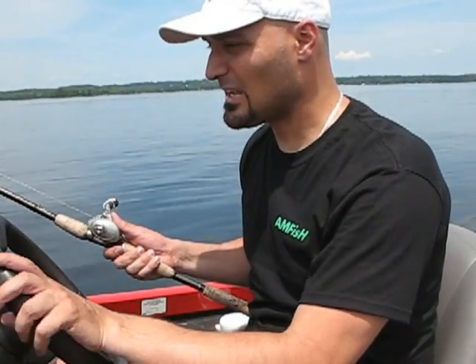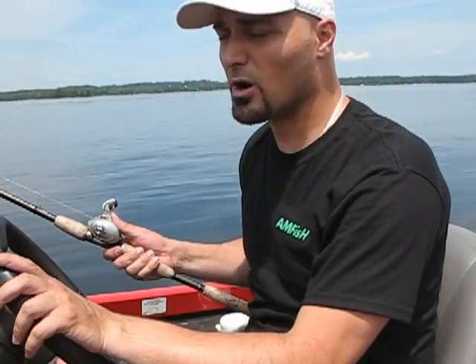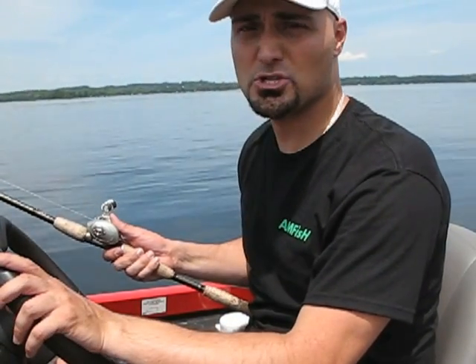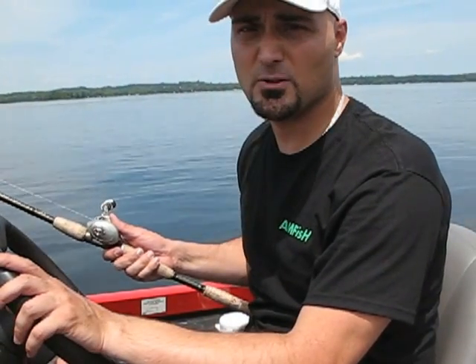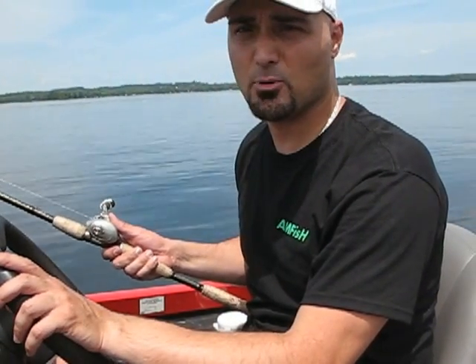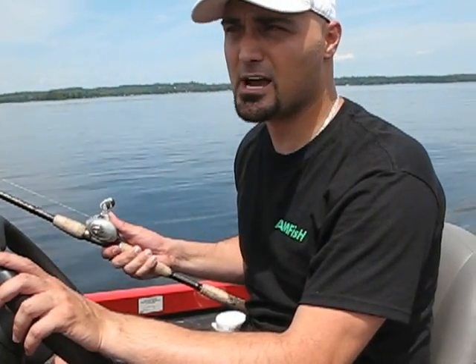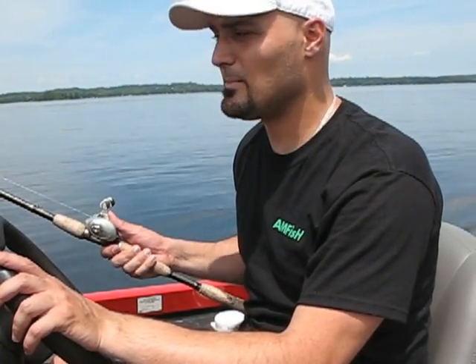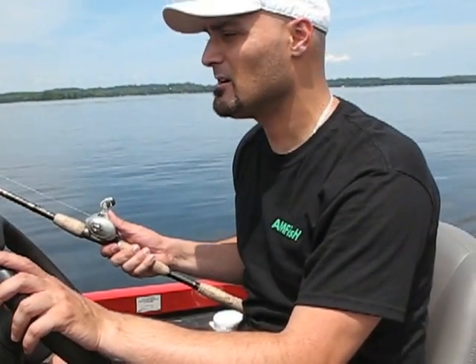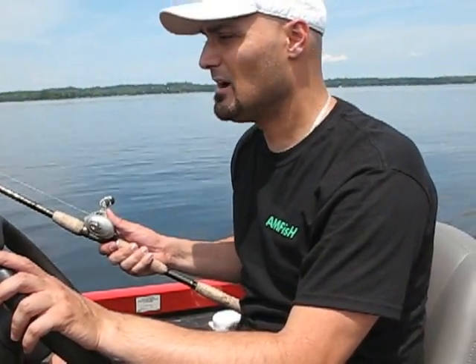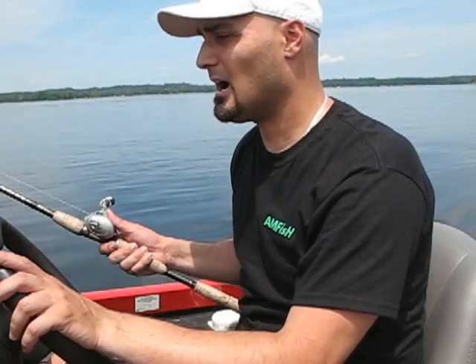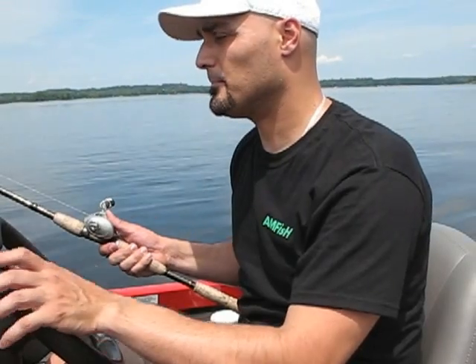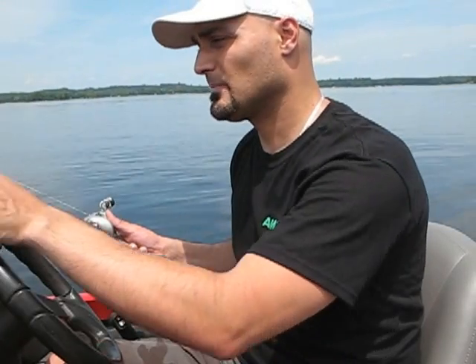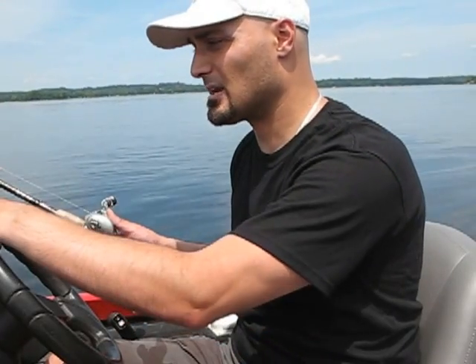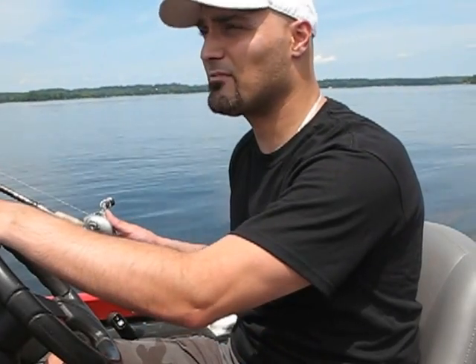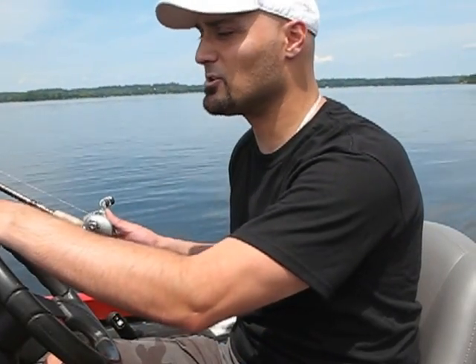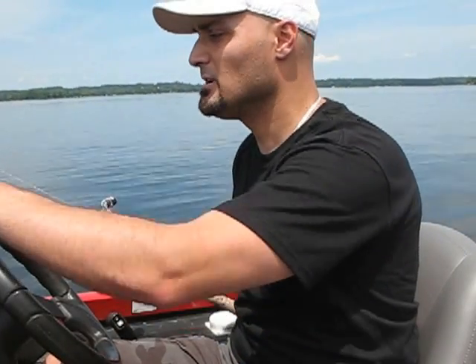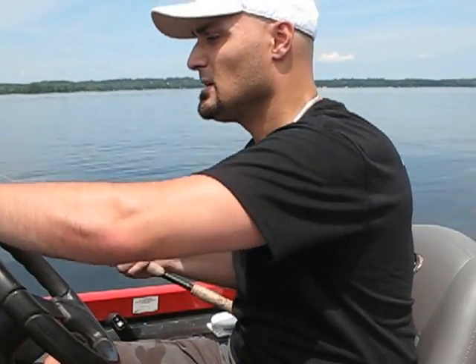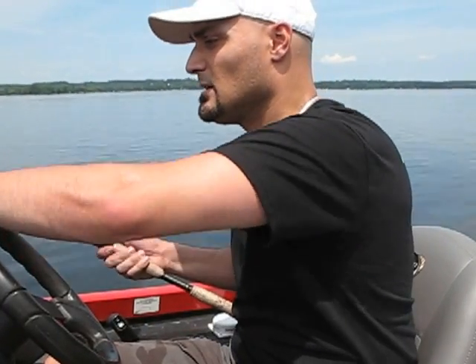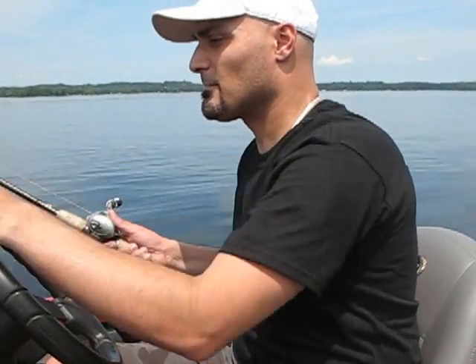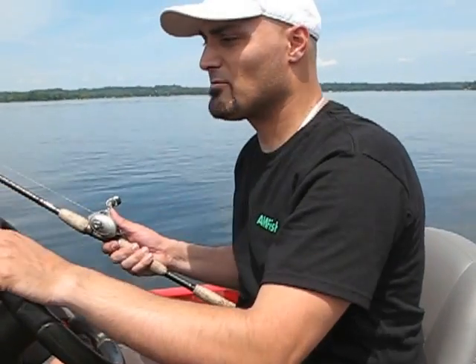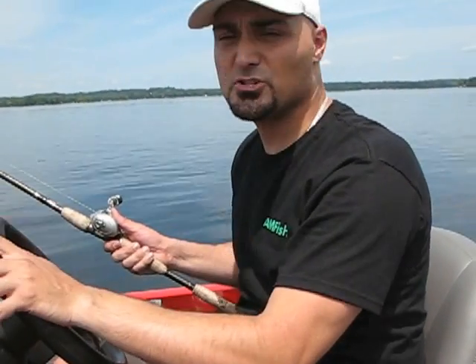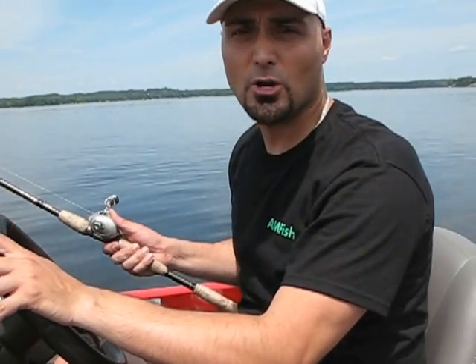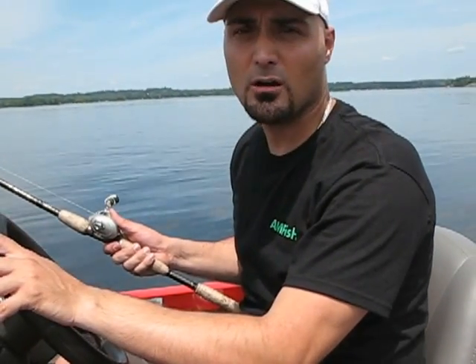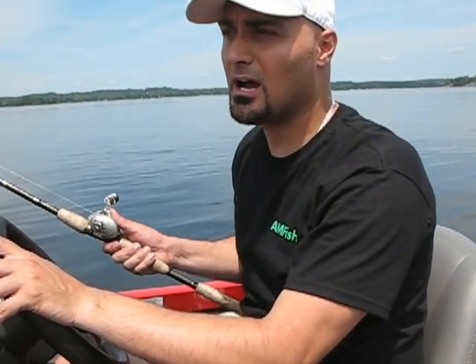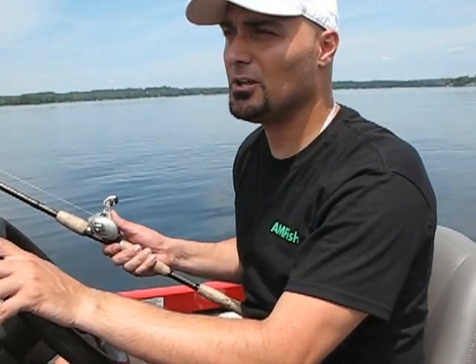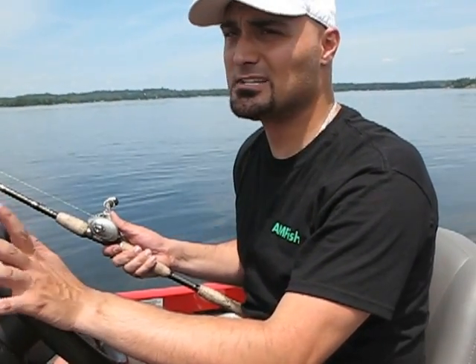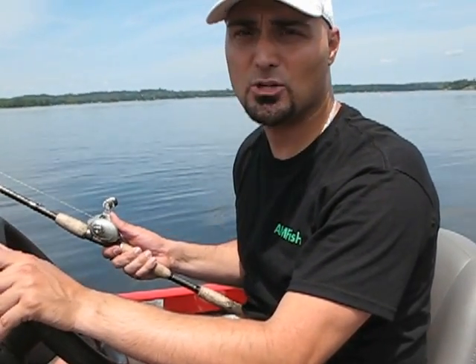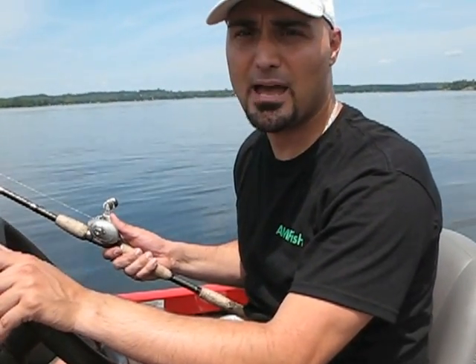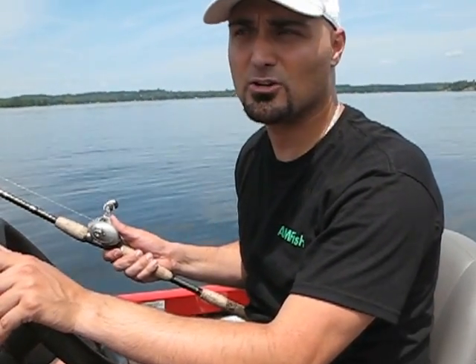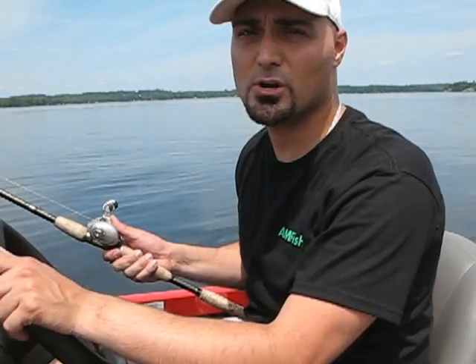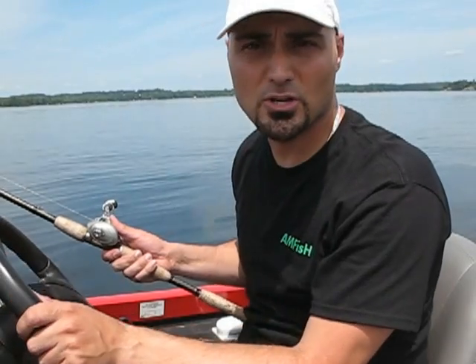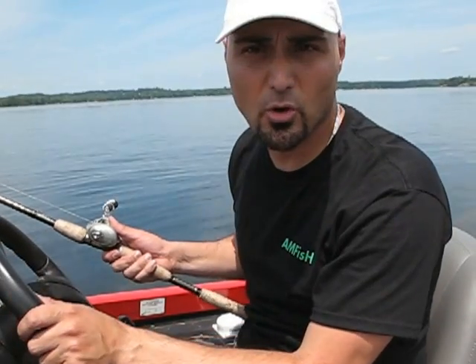If you are fortunate enough to be in a boat like I am here, you've got a depth finder, you've got your sonar — you can establish a pattern of where you want to troll.